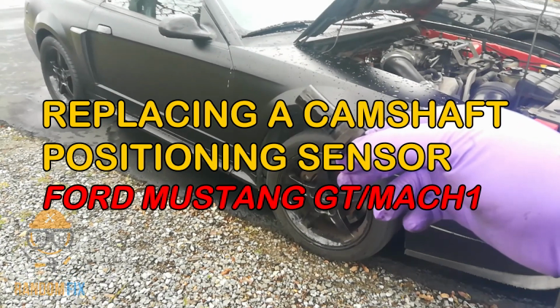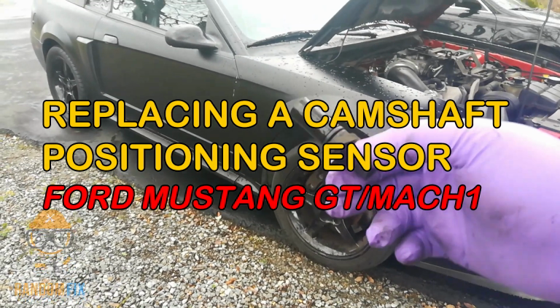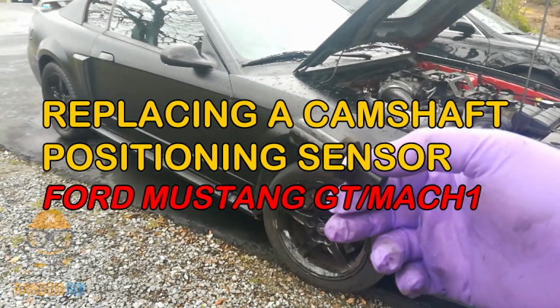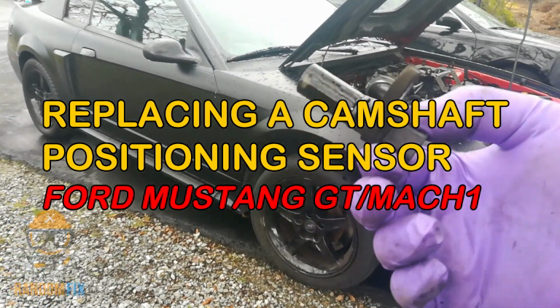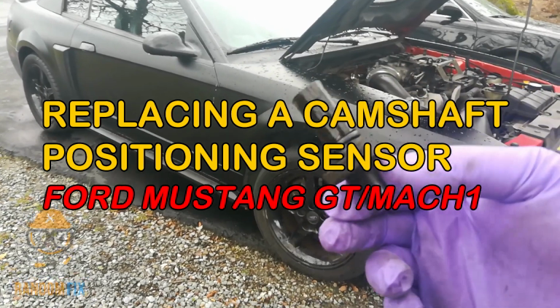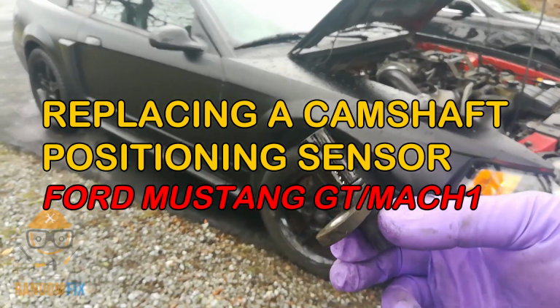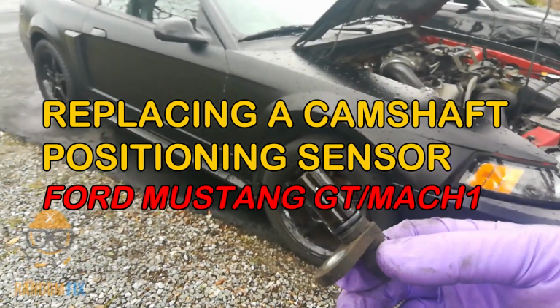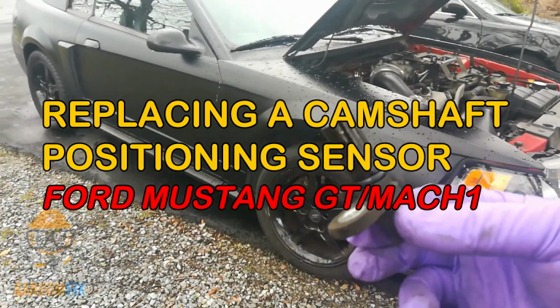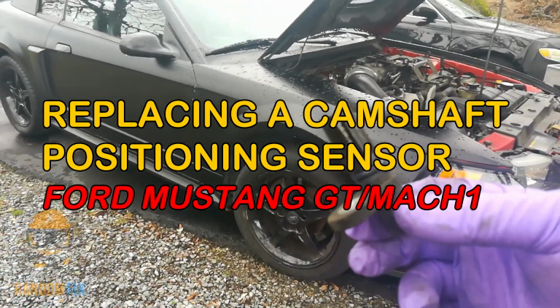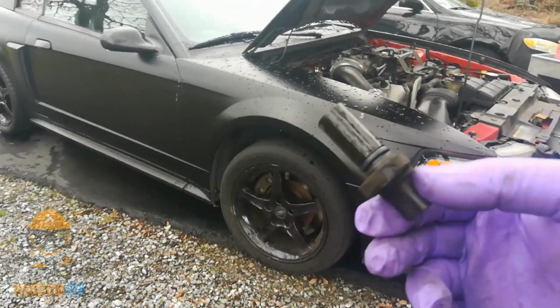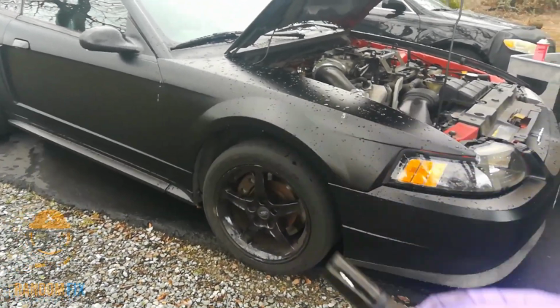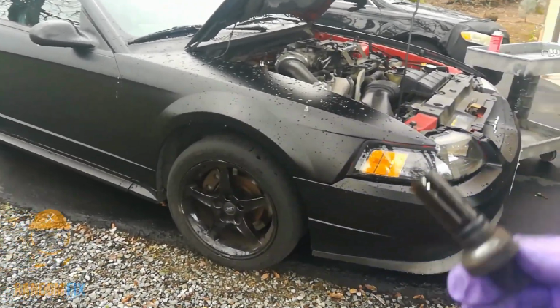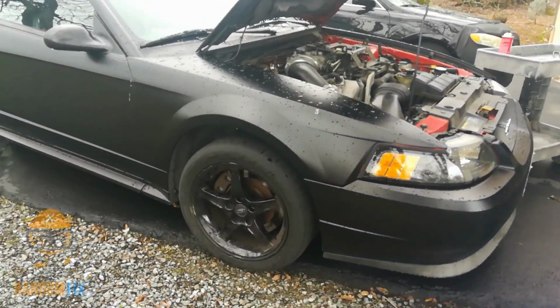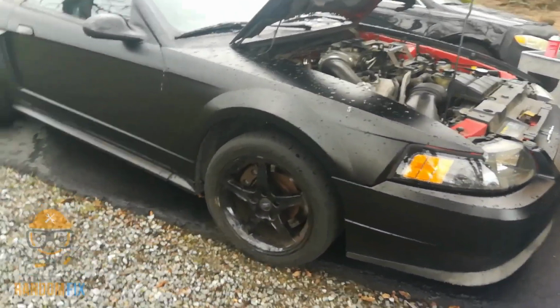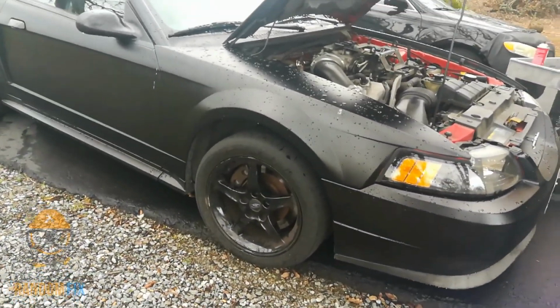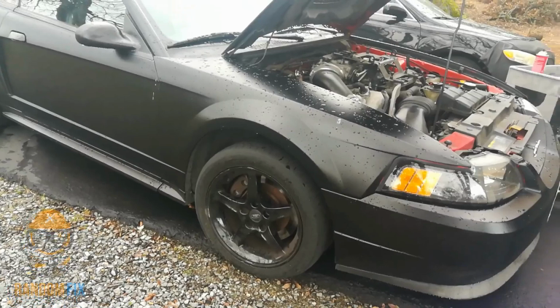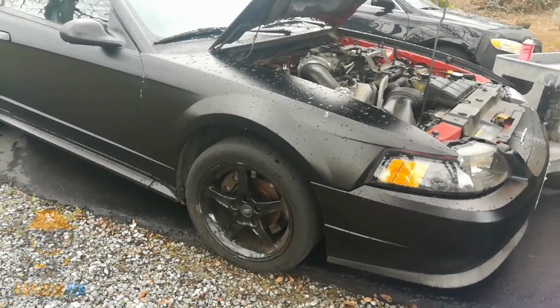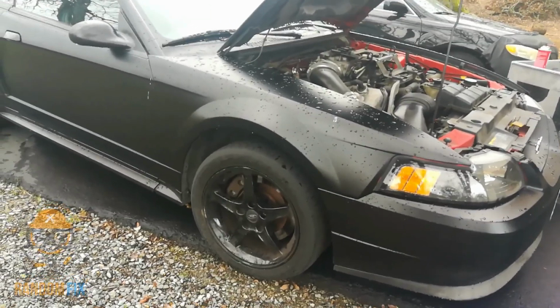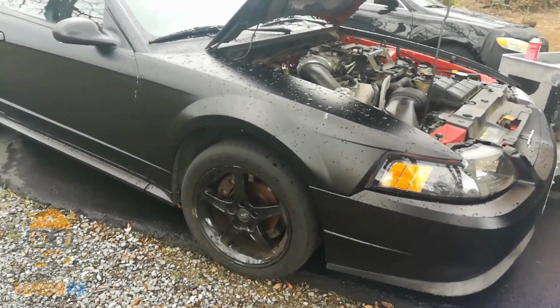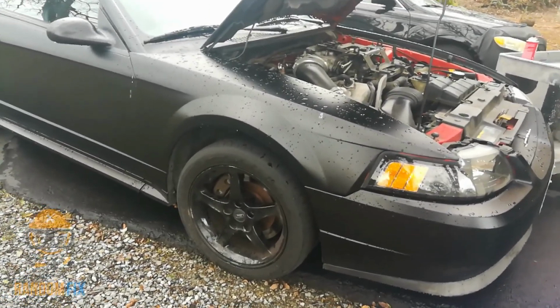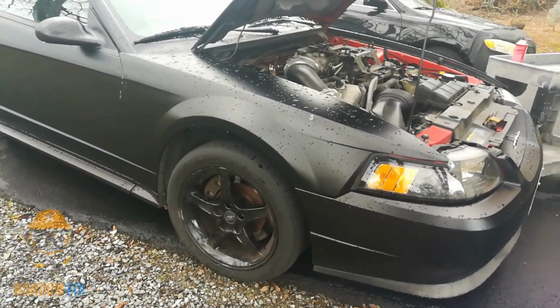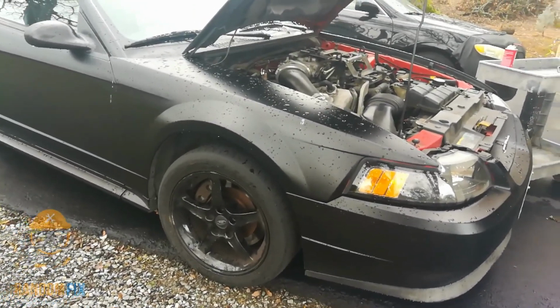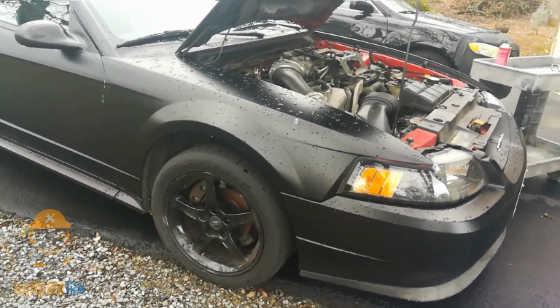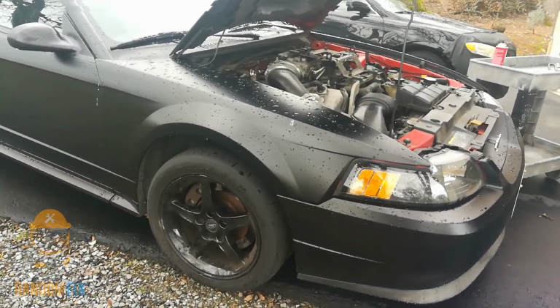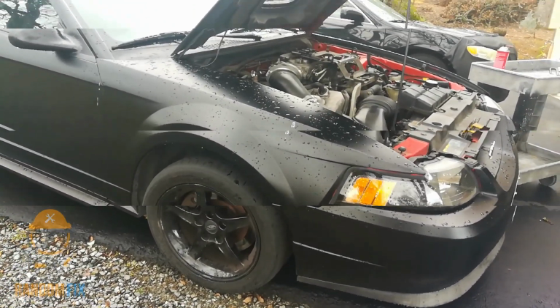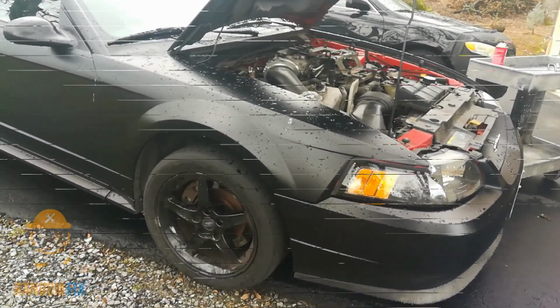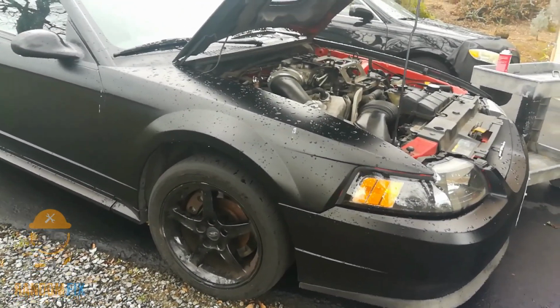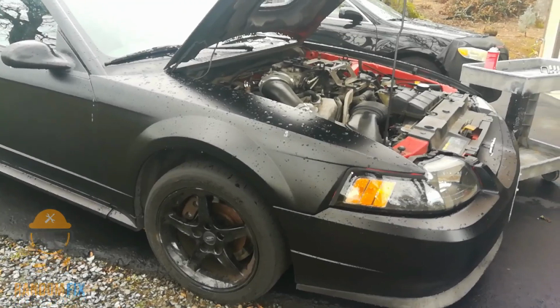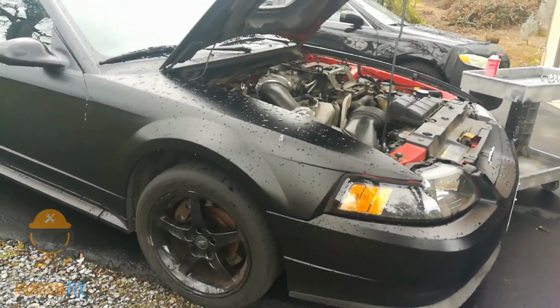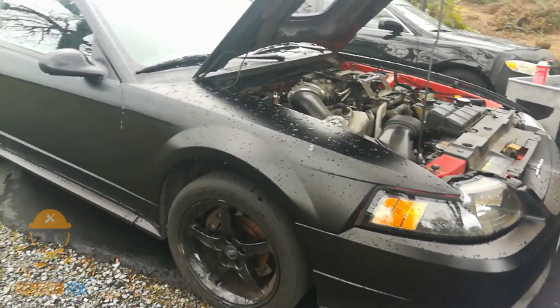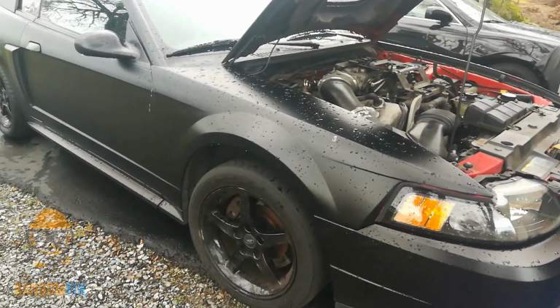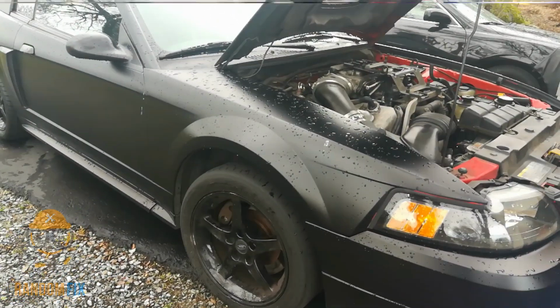Hello World, this is RandomFix and today we're going to be replacing the camshaft positioning sensor on this Ford Mustang Mach 1 — it's the same position for a Mustang GT, and this happens to be an 04 Mach 1. Follow along and let me show you how to get this done.